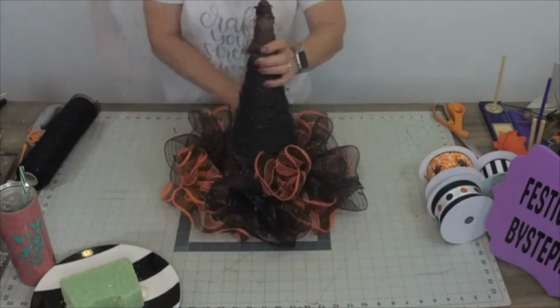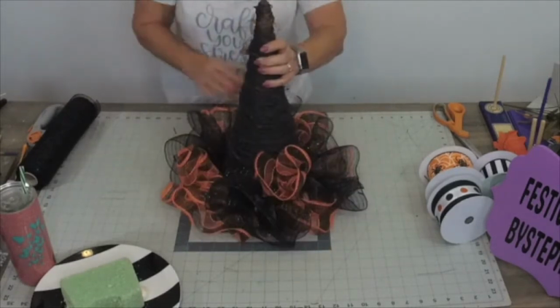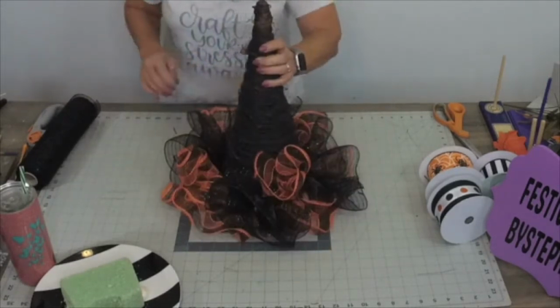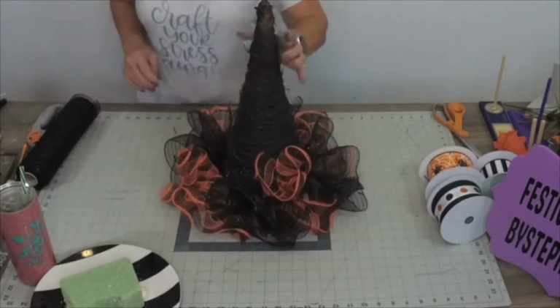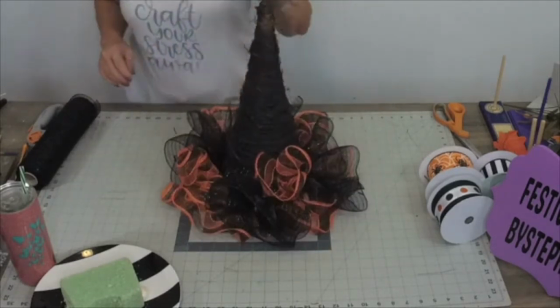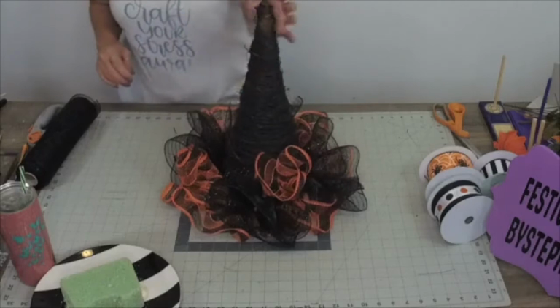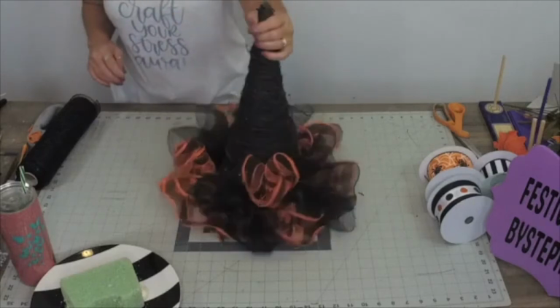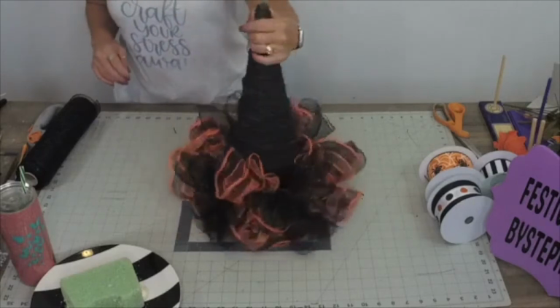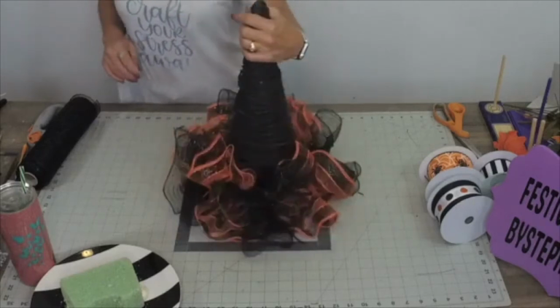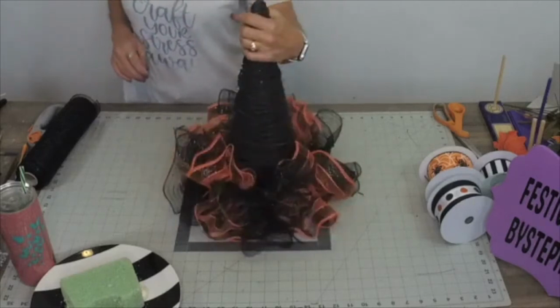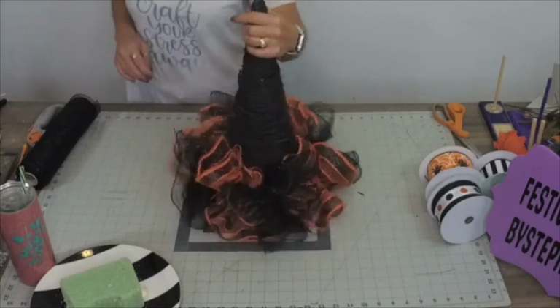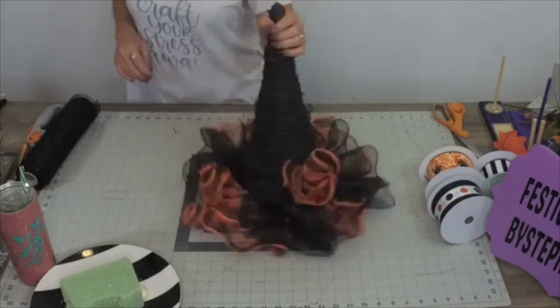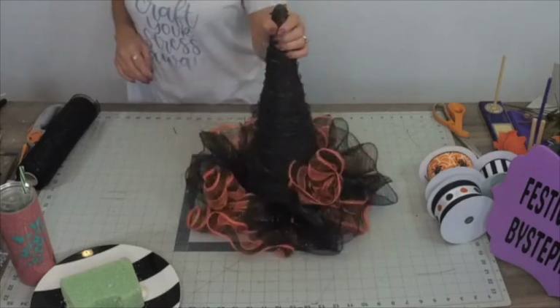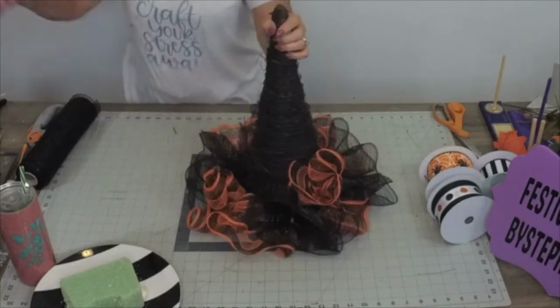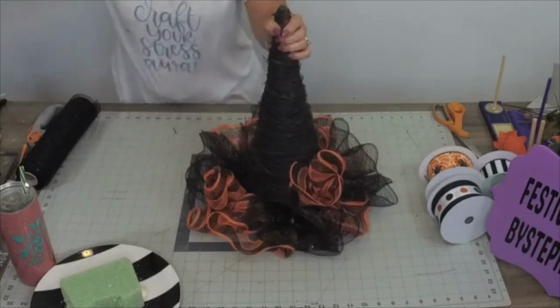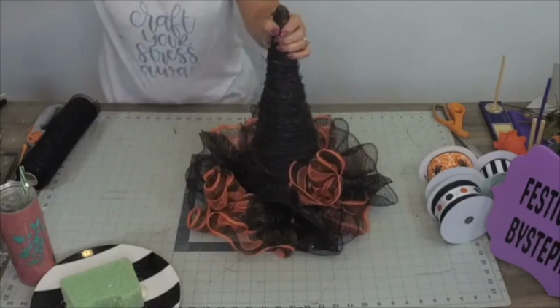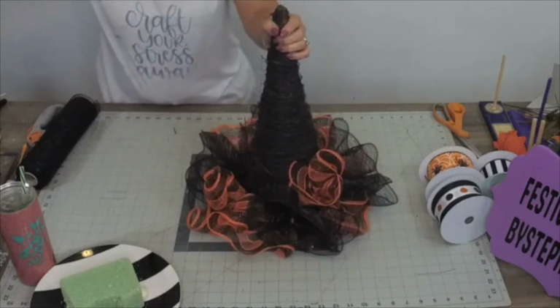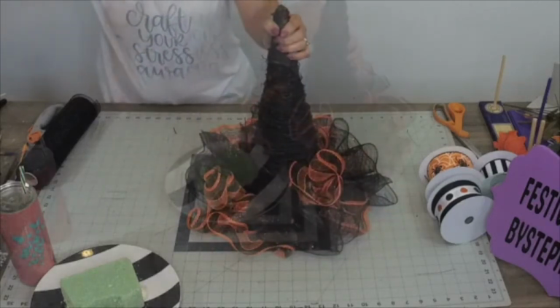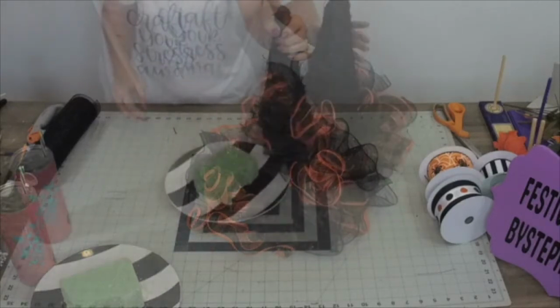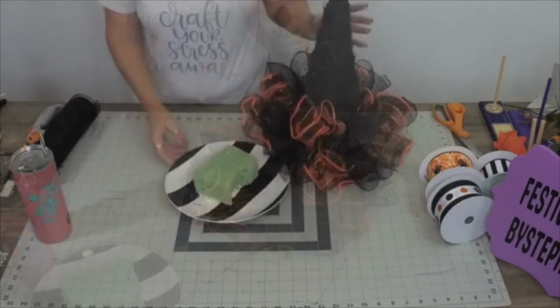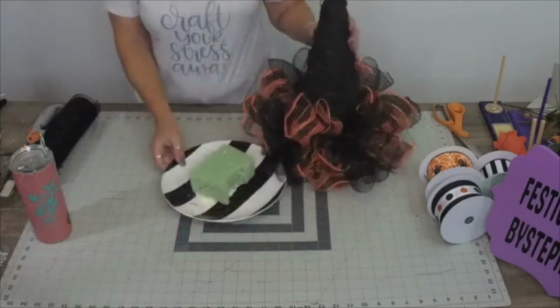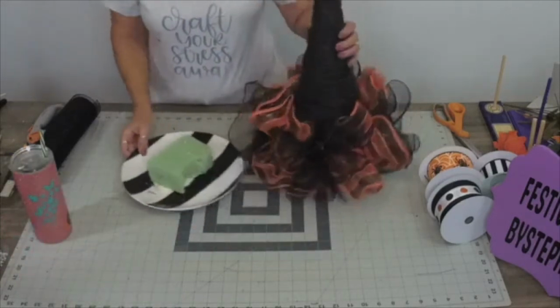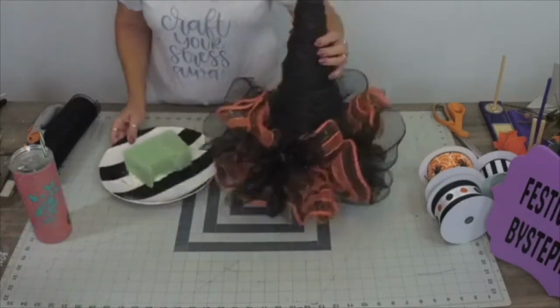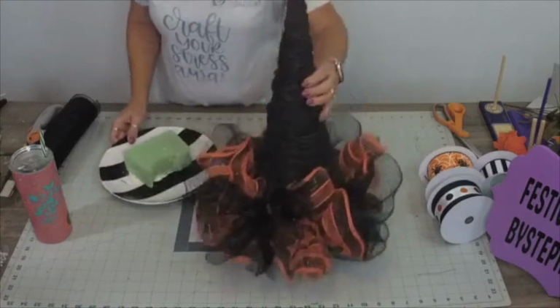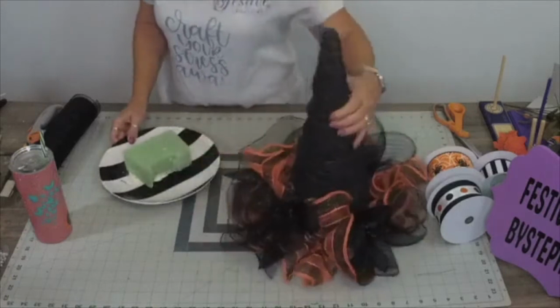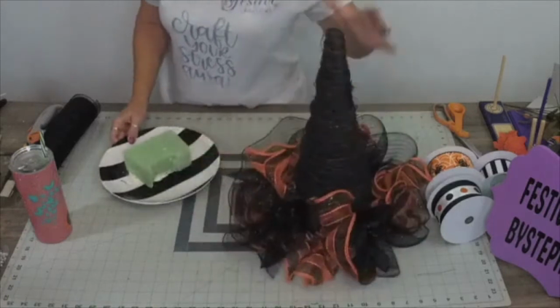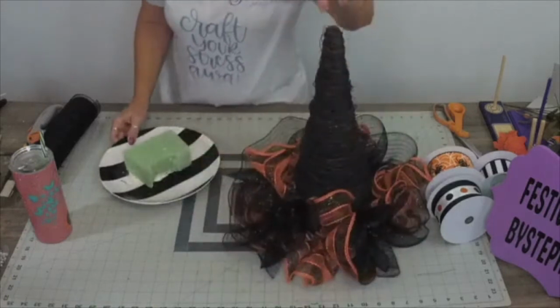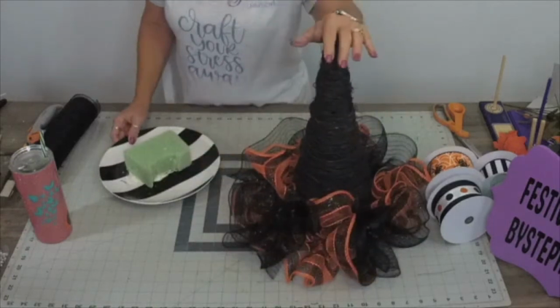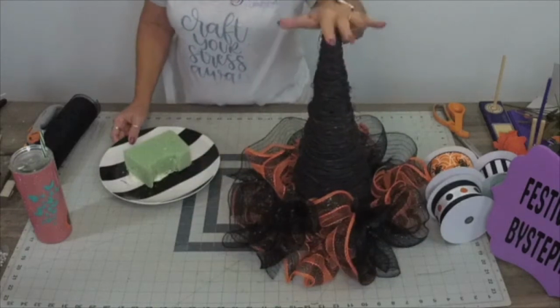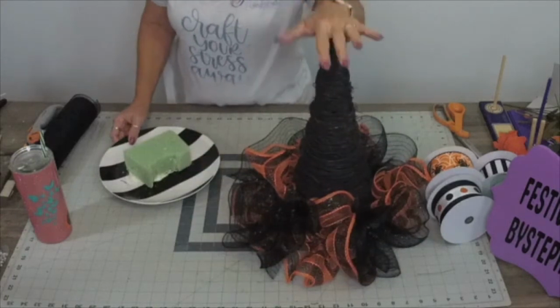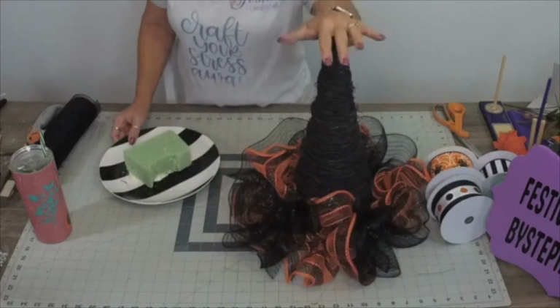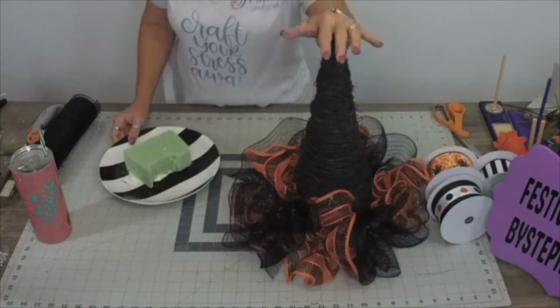Look inside - that hot mess. Don't care, no one is ever gonna see this hot mess, but that's what it looks like inside when I added all of our mesh. I'm gonna put one more black one on here to even it out, so let's cut one more. Look at the brim of her hat - what do you all think?